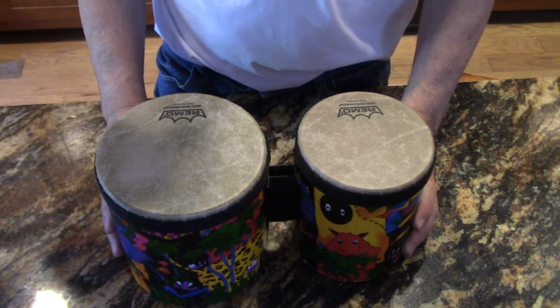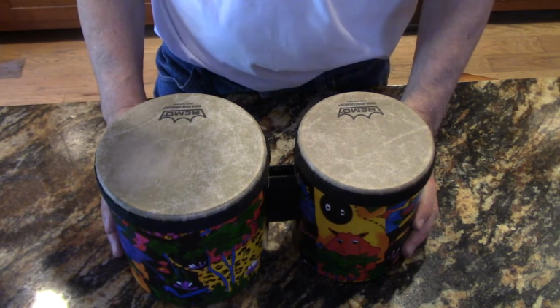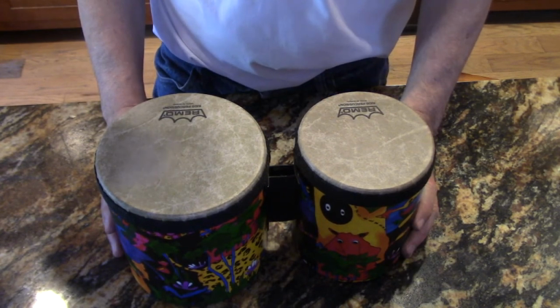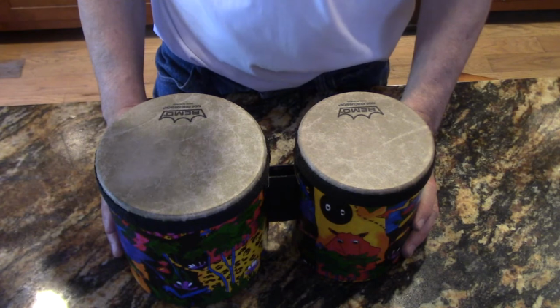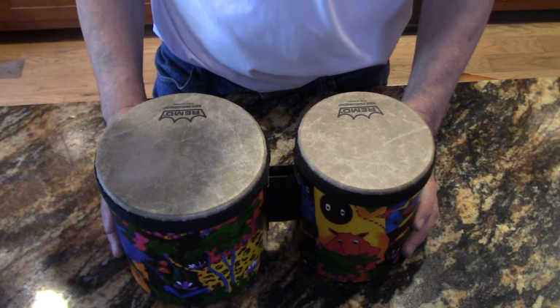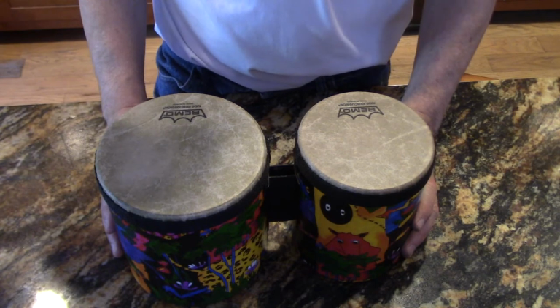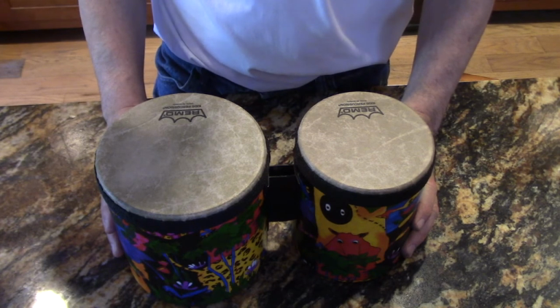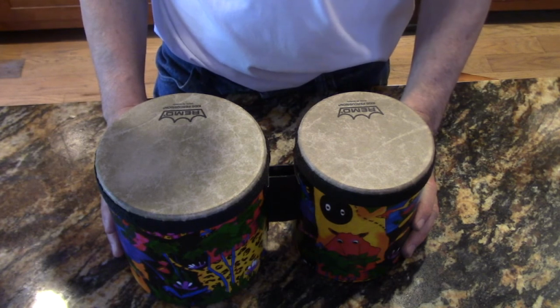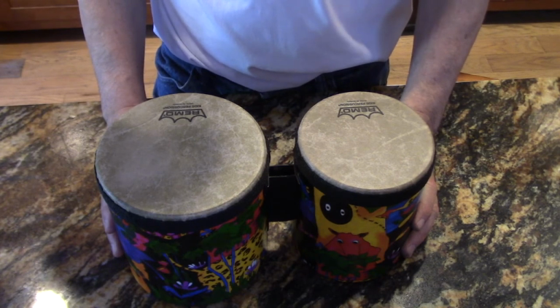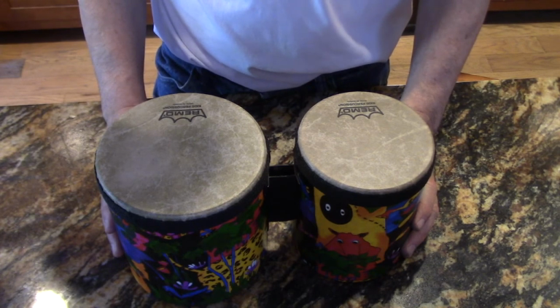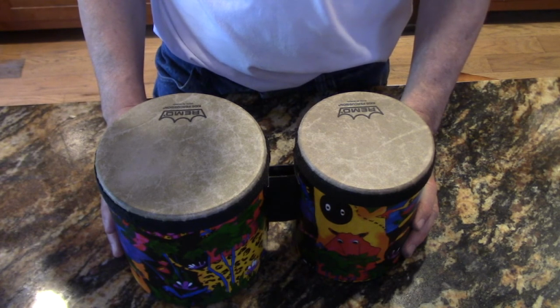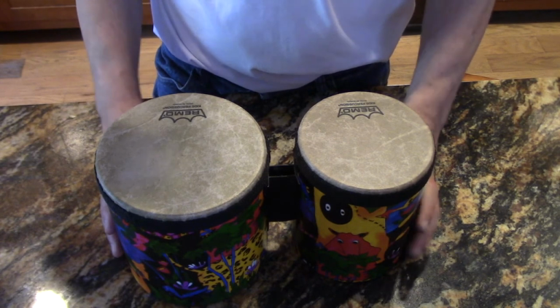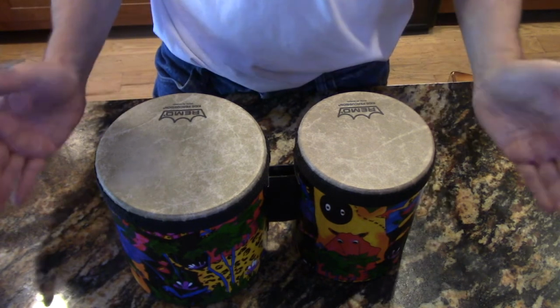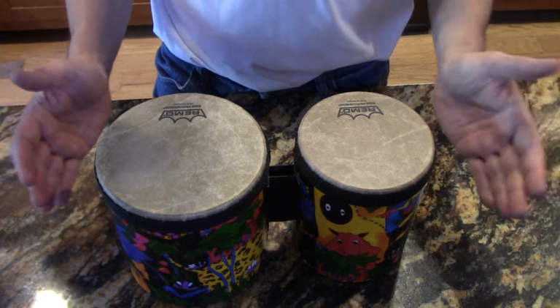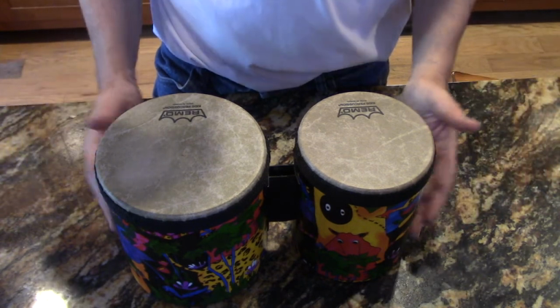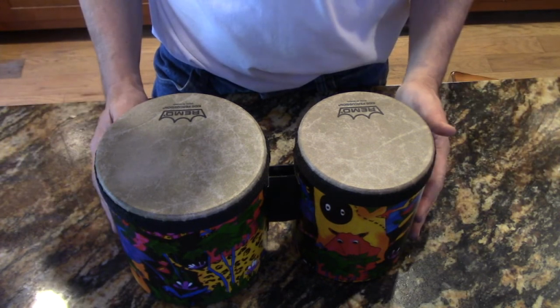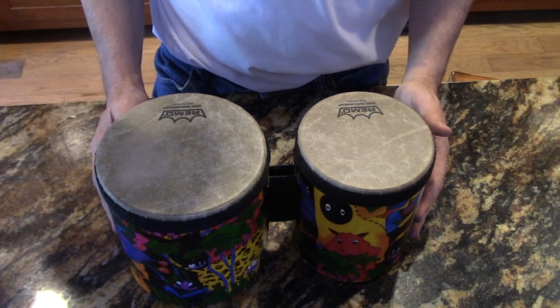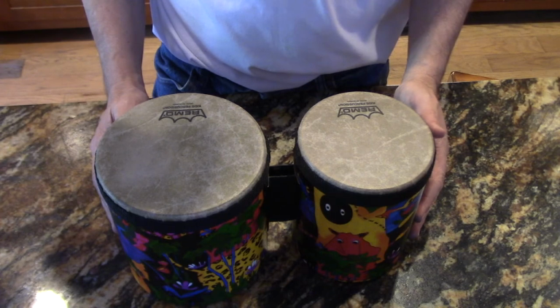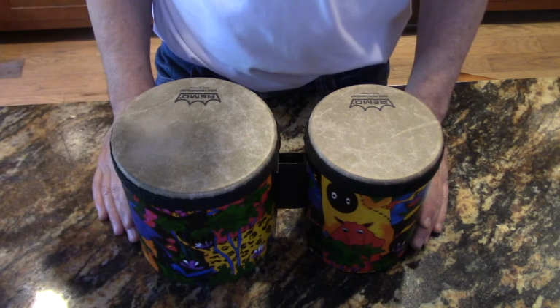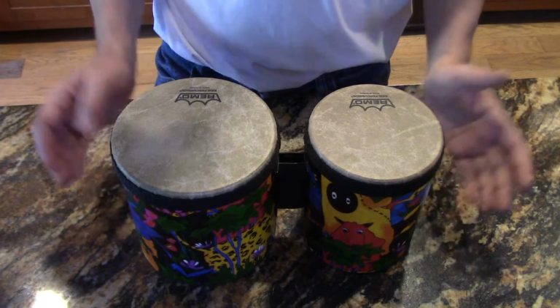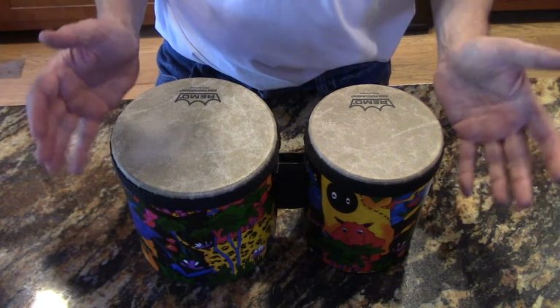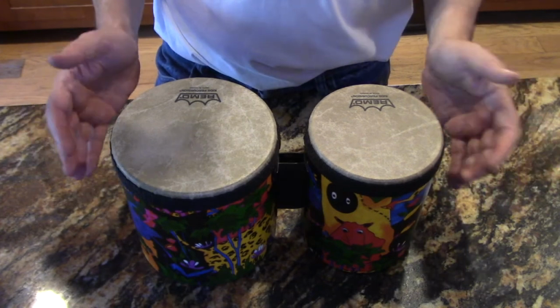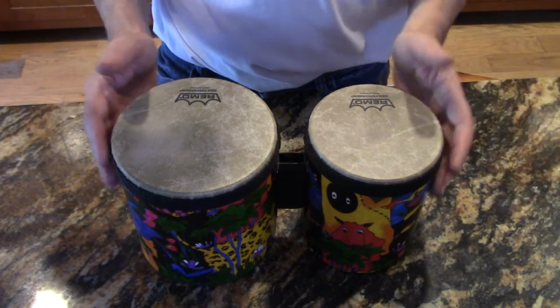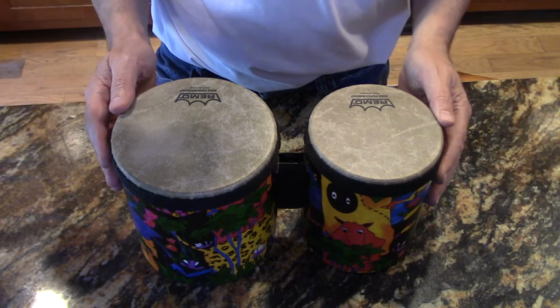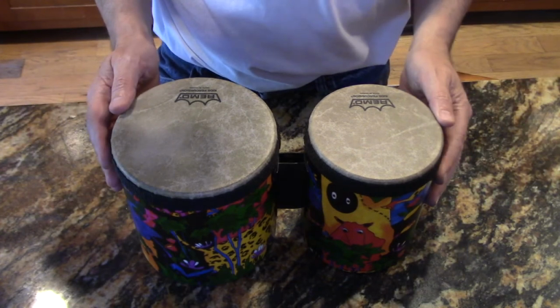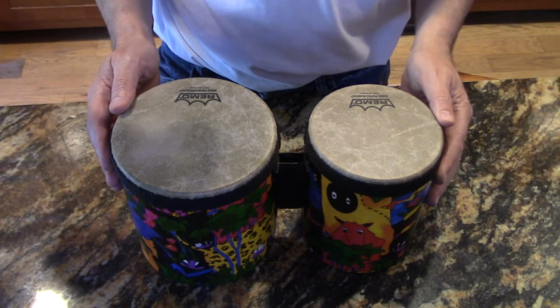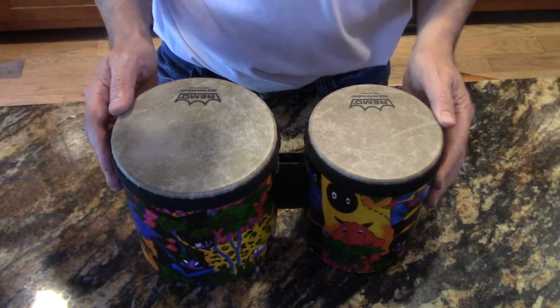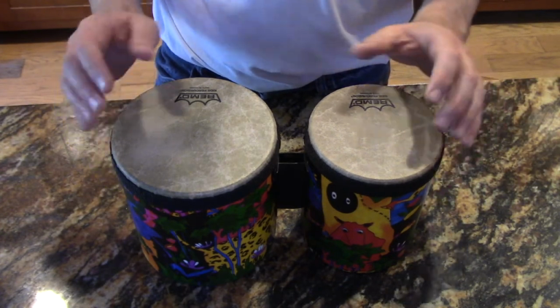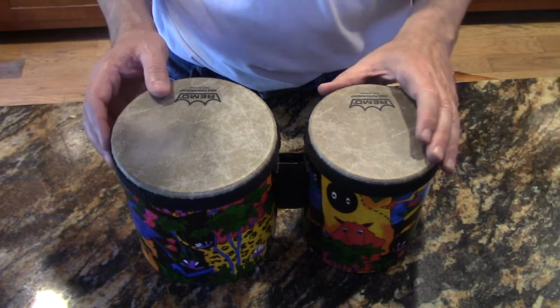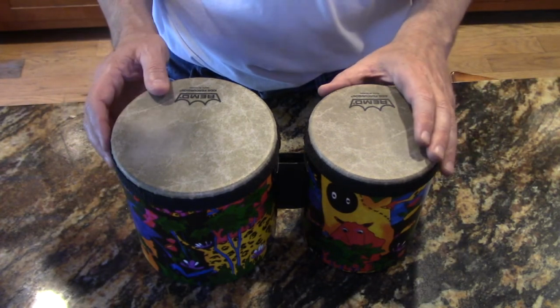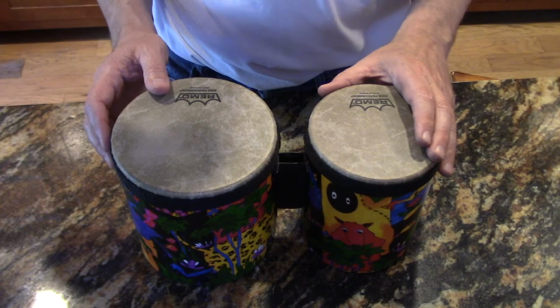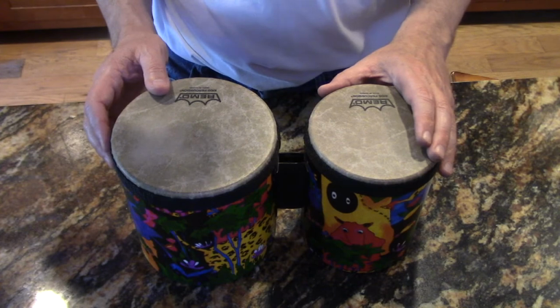So I think they have a decent sound, especially for a kid's instrument, and it's a great thing for them to learn. They're very very simple, they sound pretty good, and I'll put a product link in the description below.